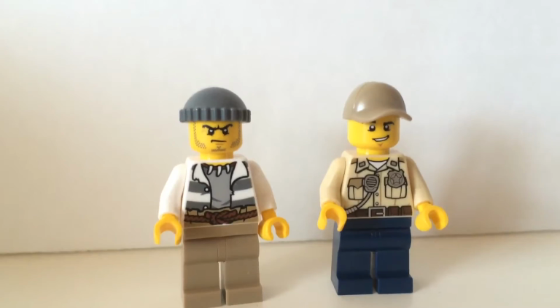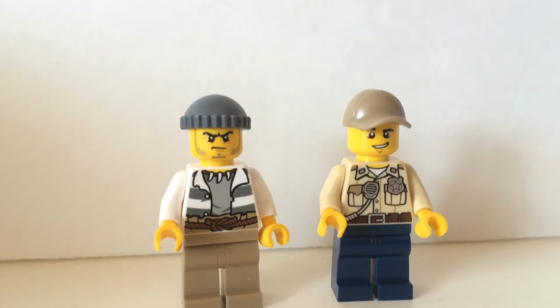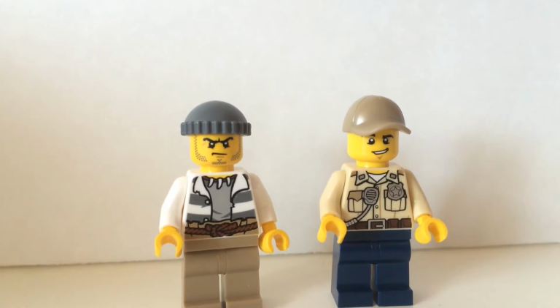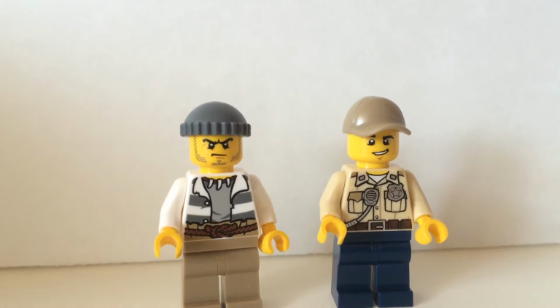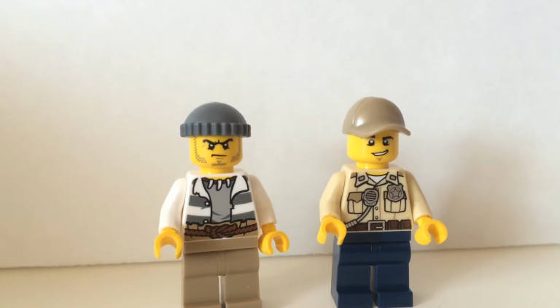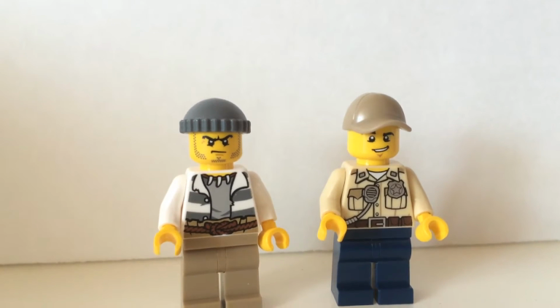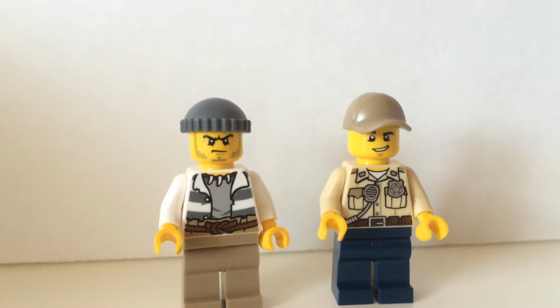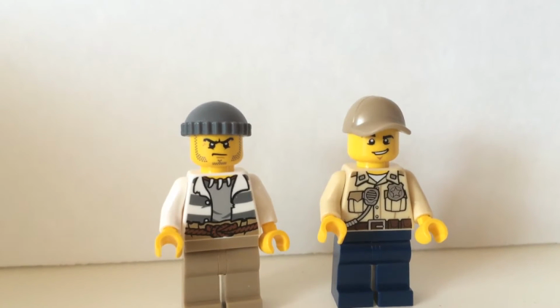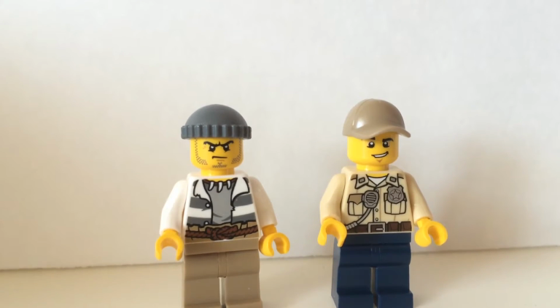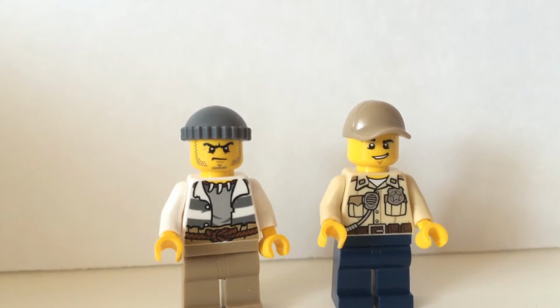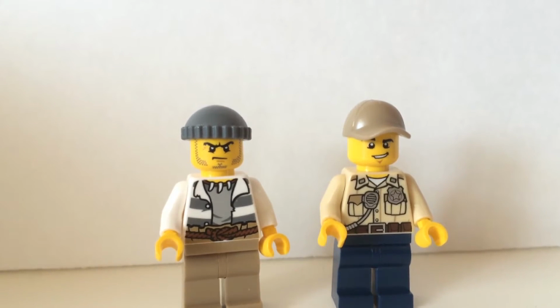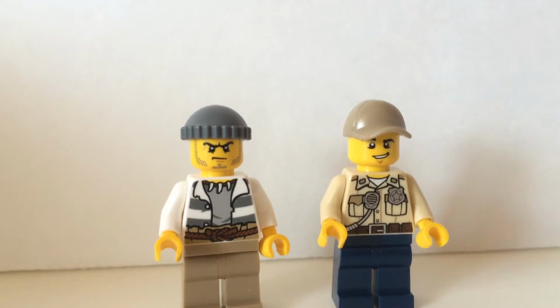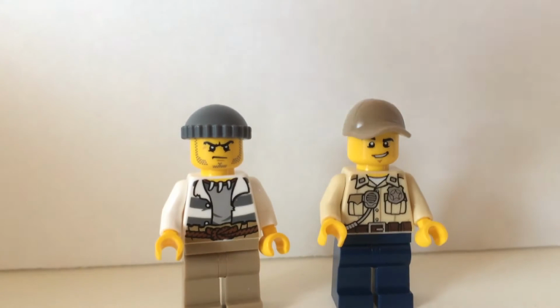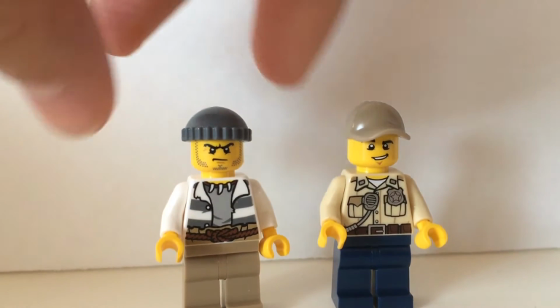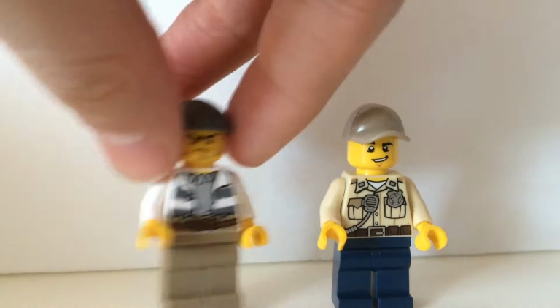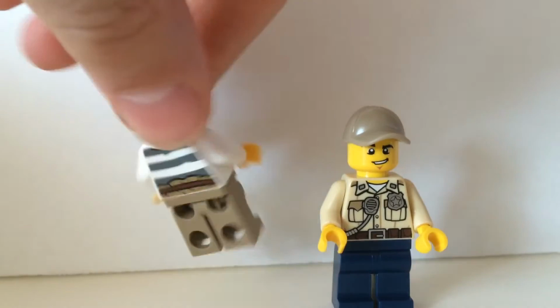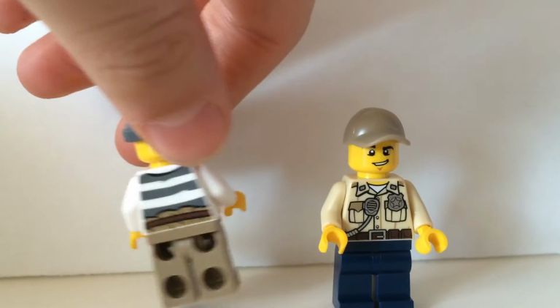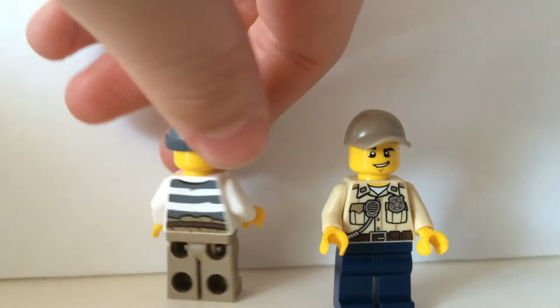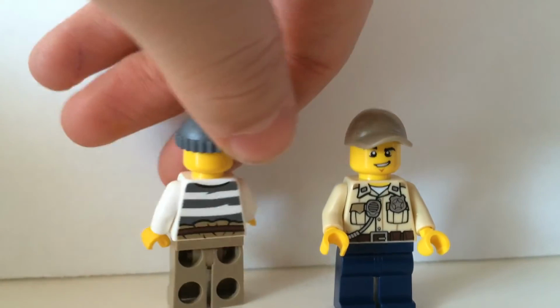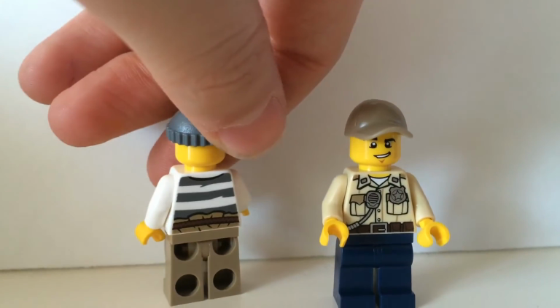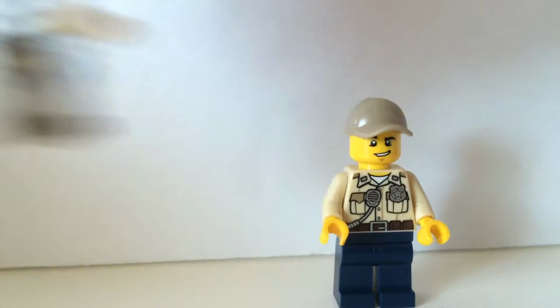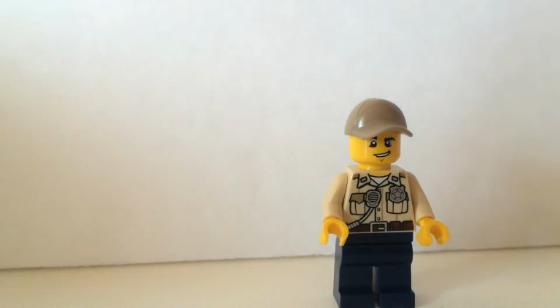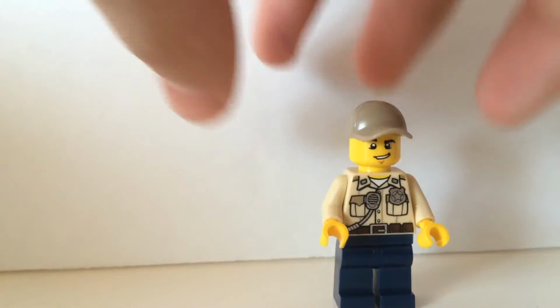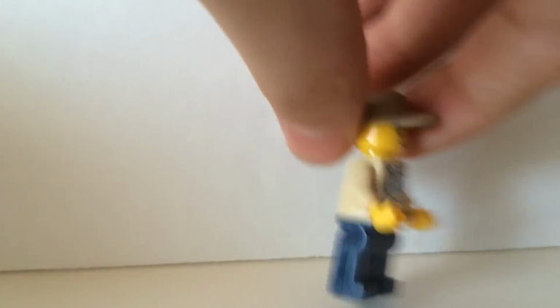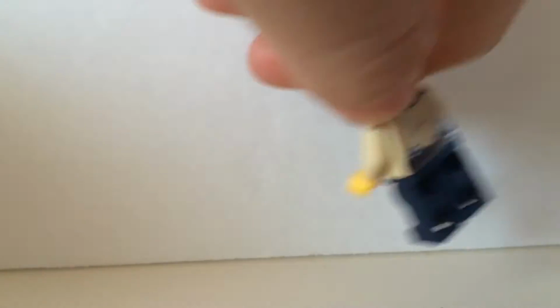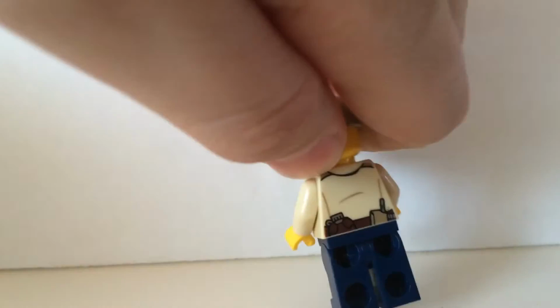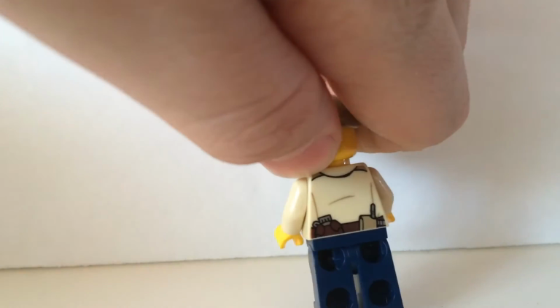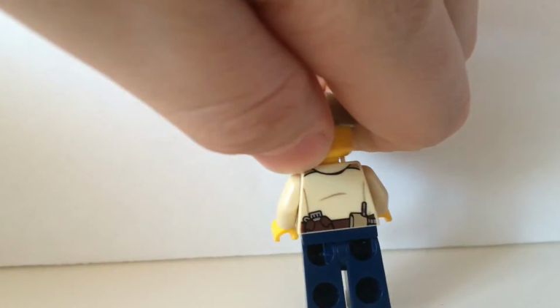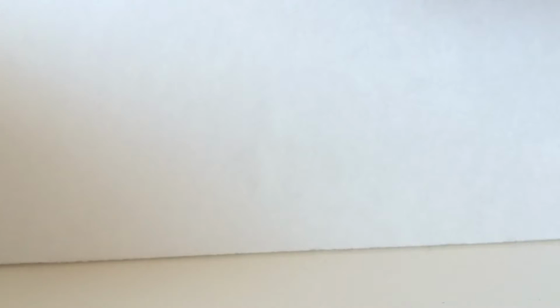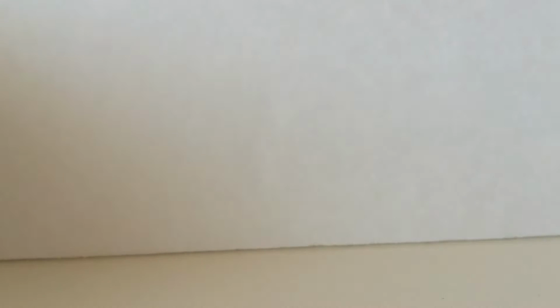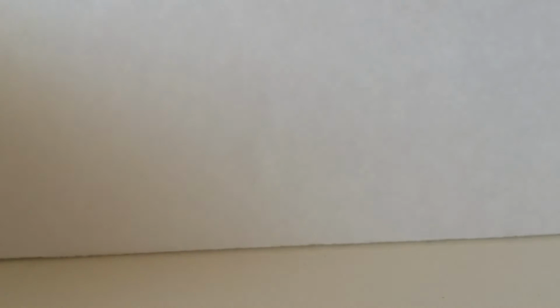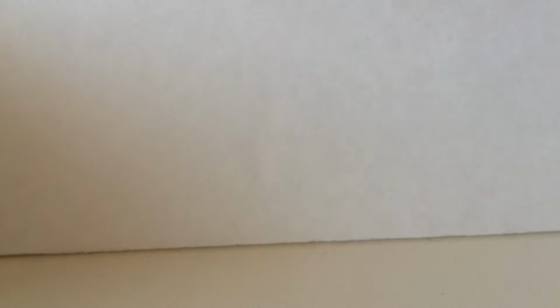Now this set comes with two minifigures — we have the police and the robber, which both have some very nice front and back printing on the torso. We can see here the police has some pocket printing.